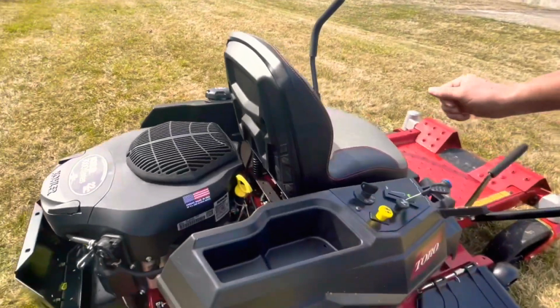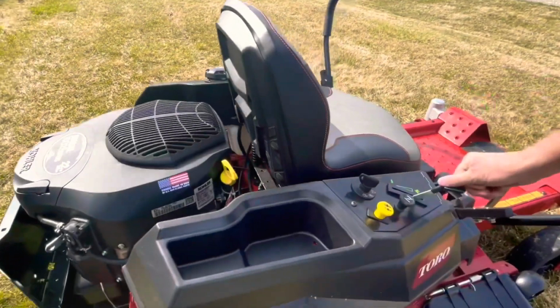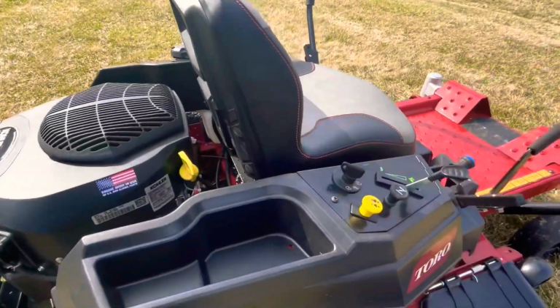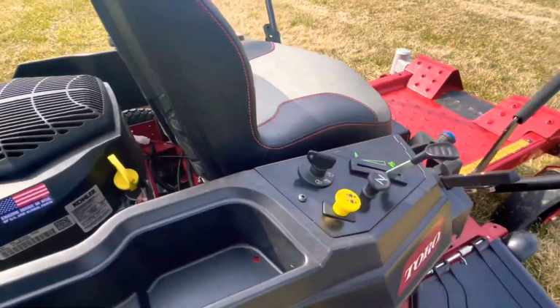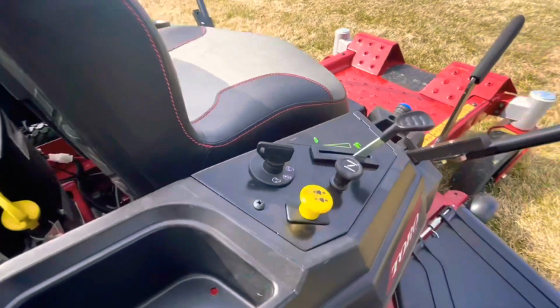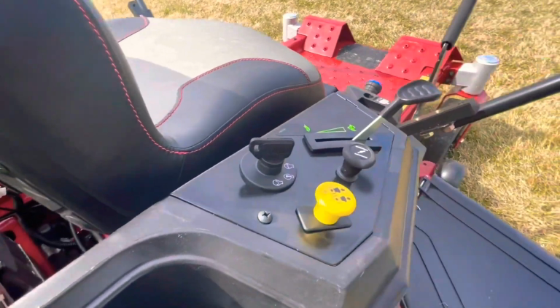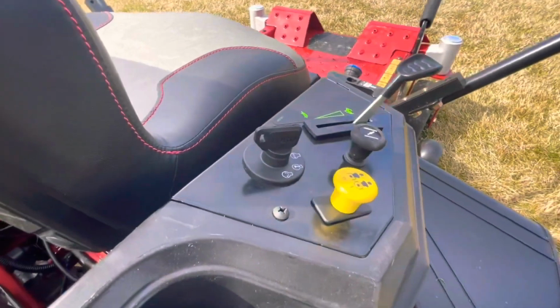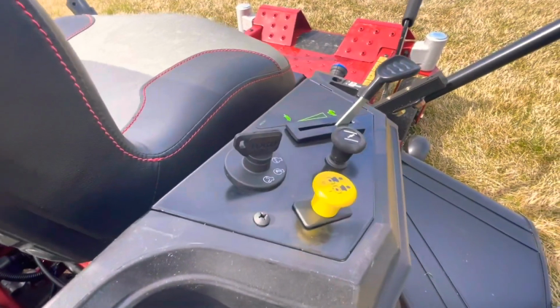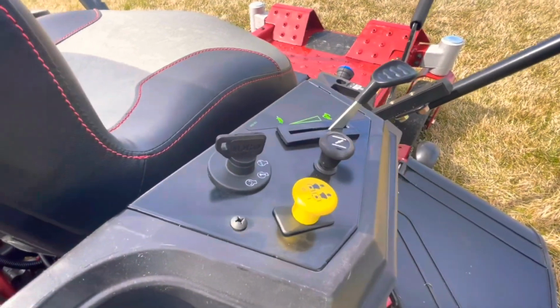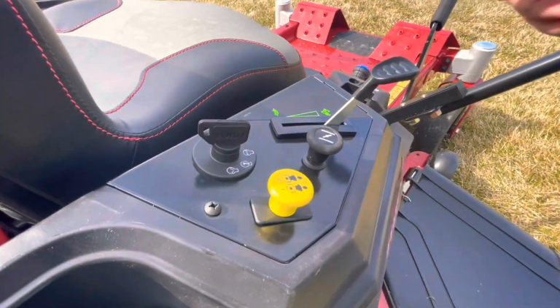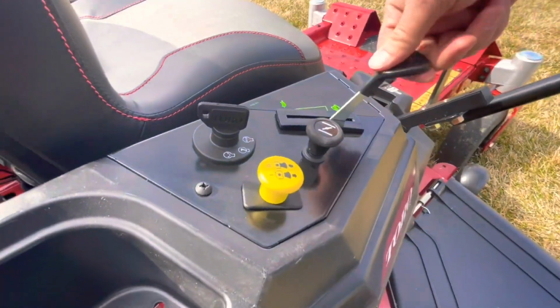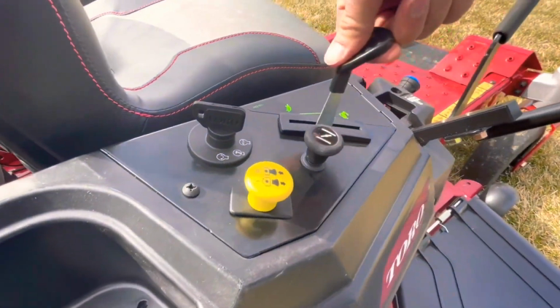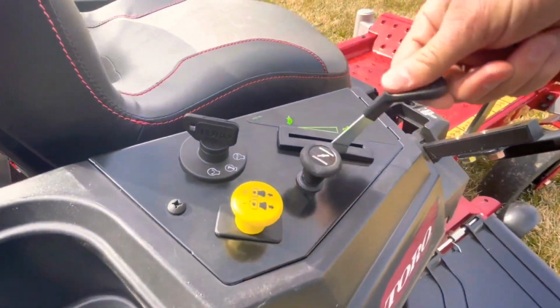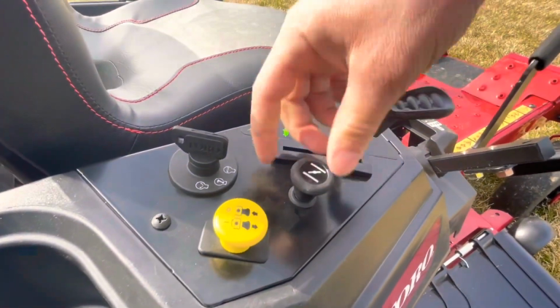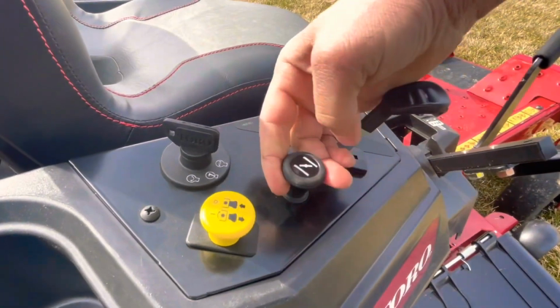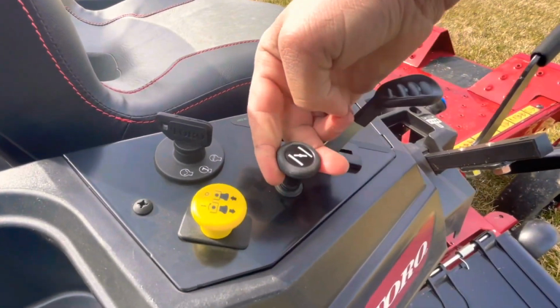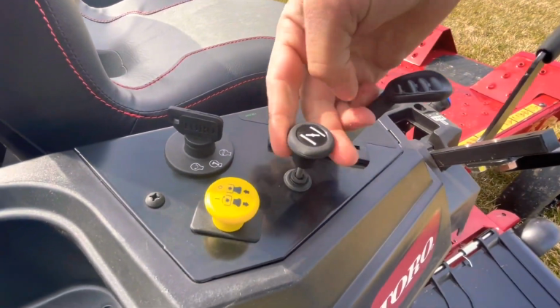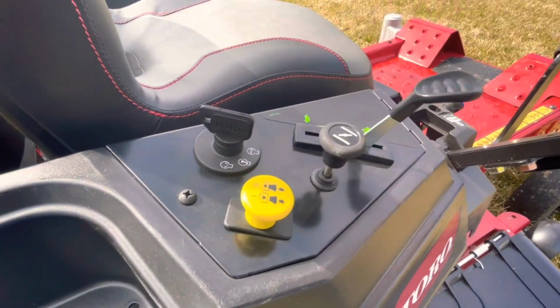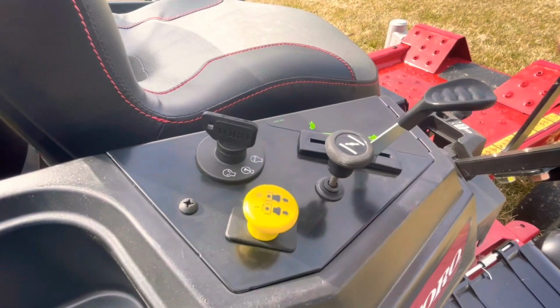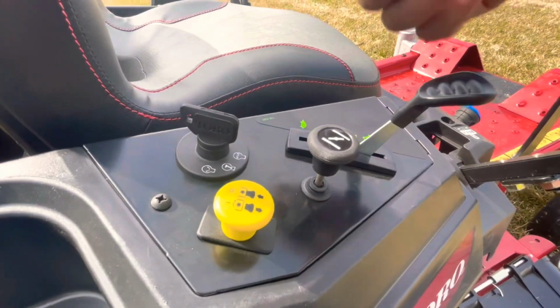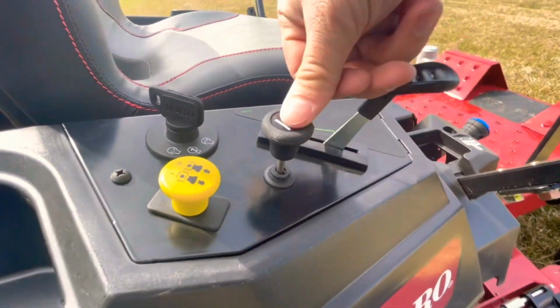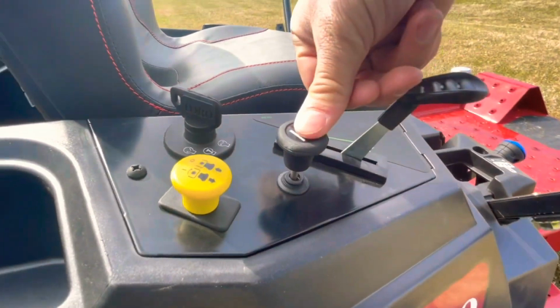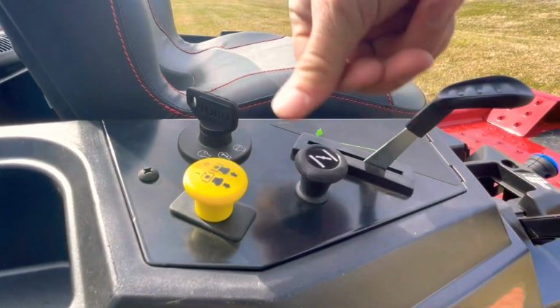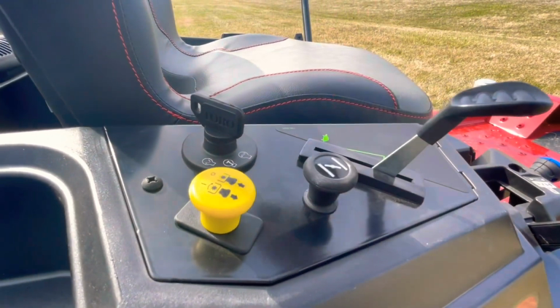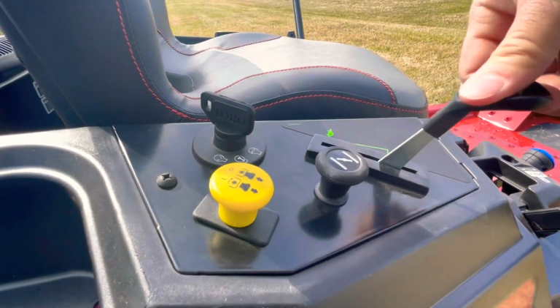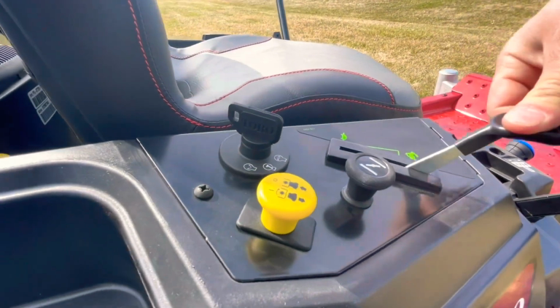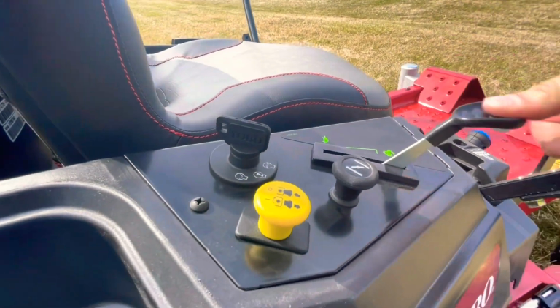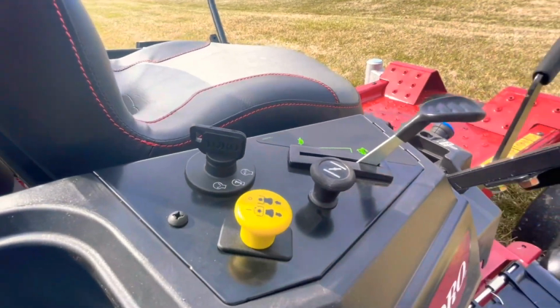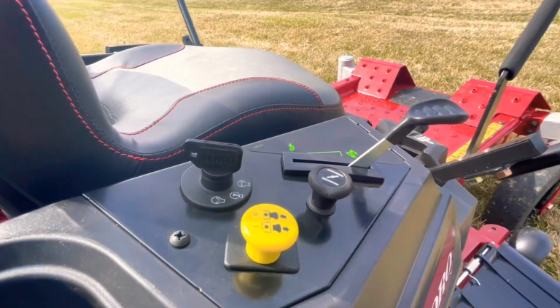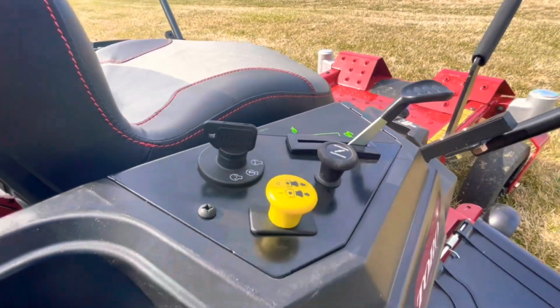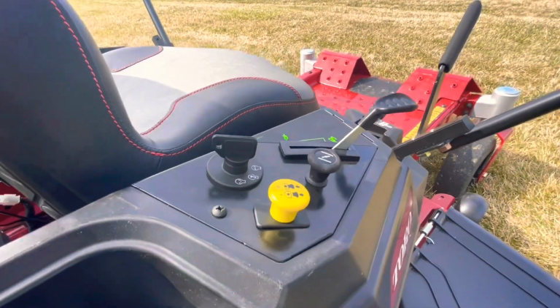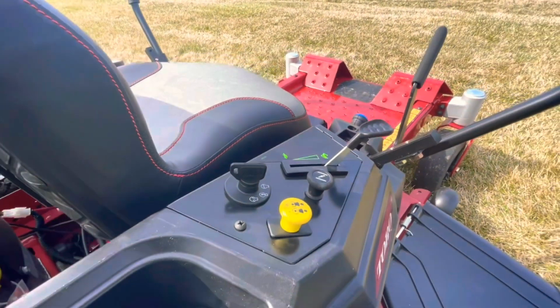Over here are your controls for the mower. You have your throttle and your choke — pull the choke up, and once it starts you push it back down. Then bring the throttle all the way up and you are ready to drive.